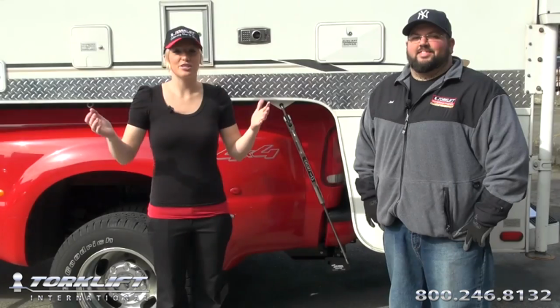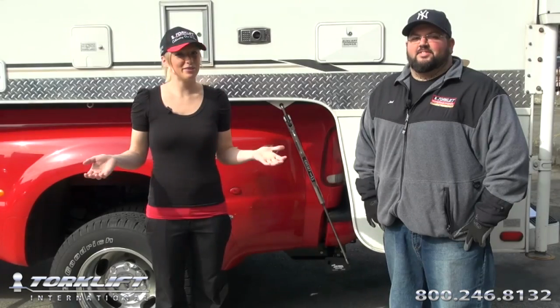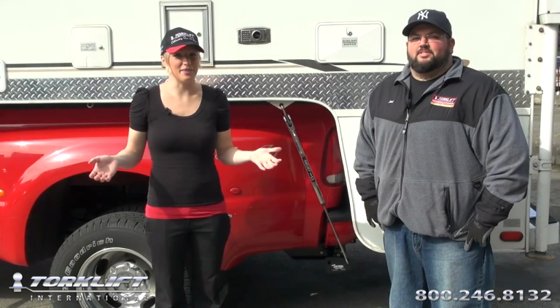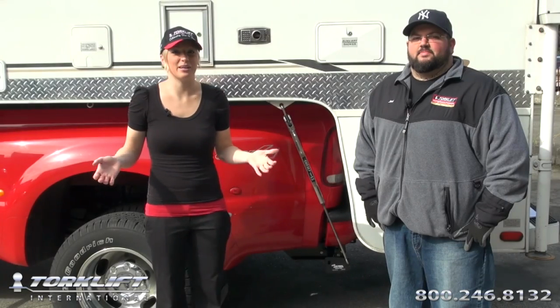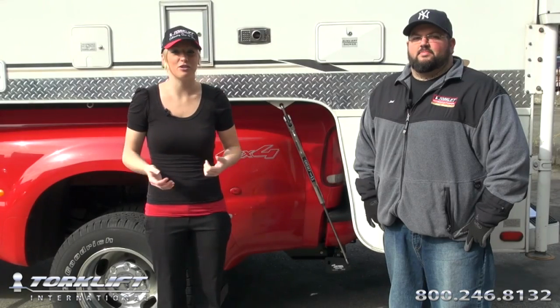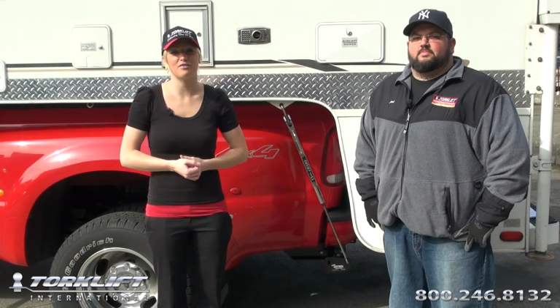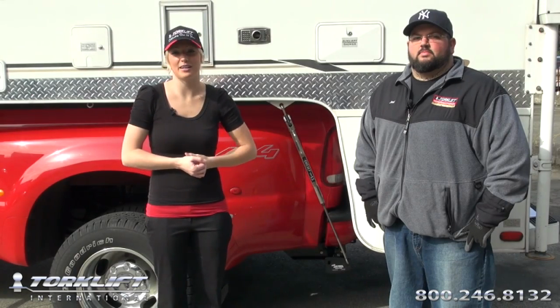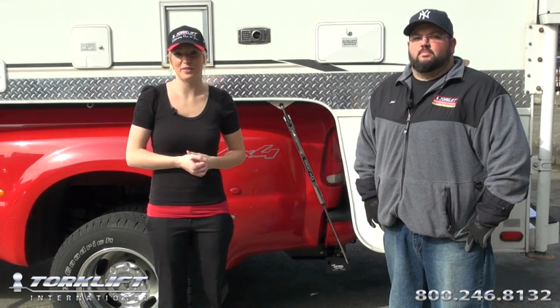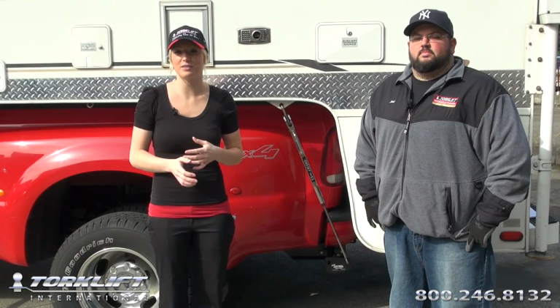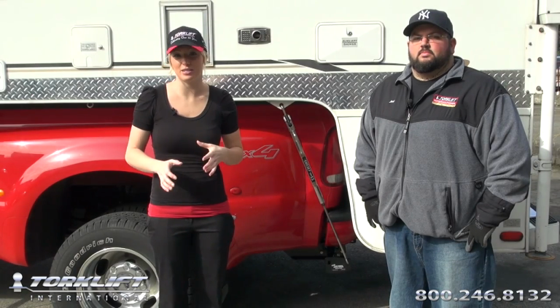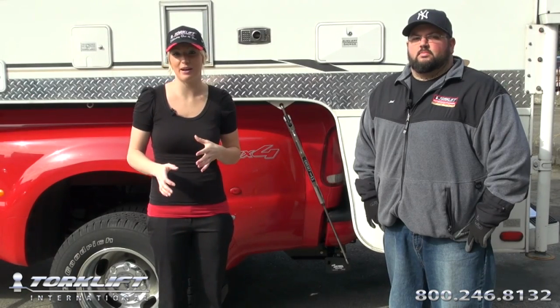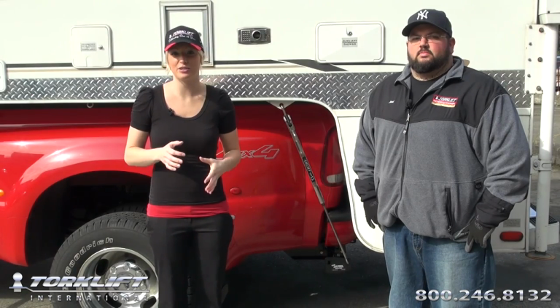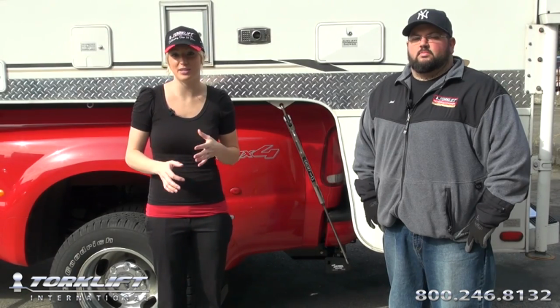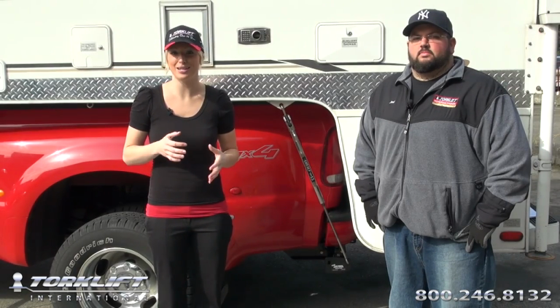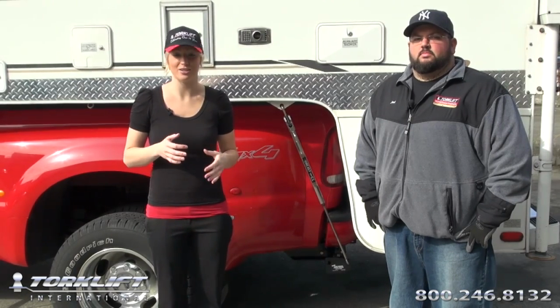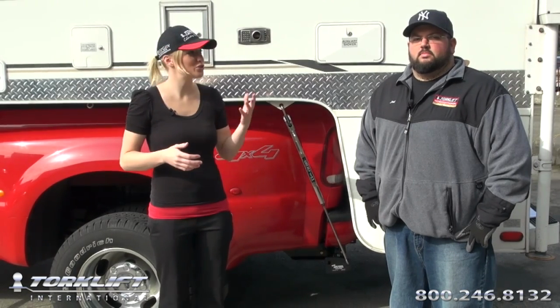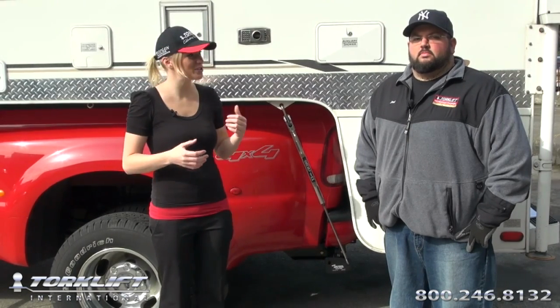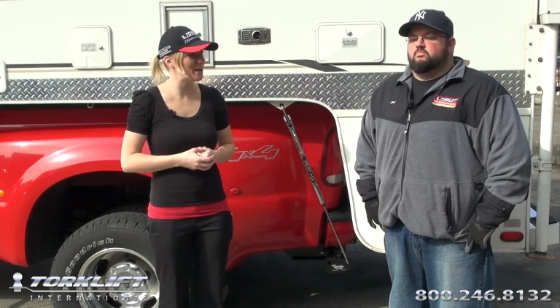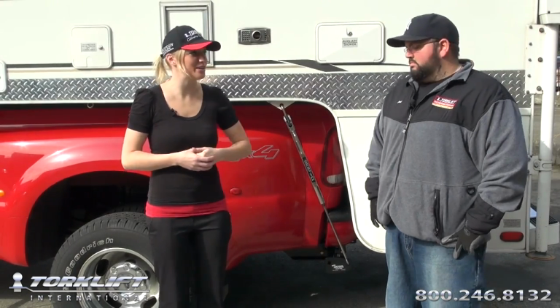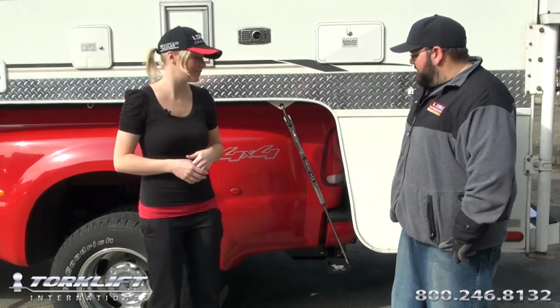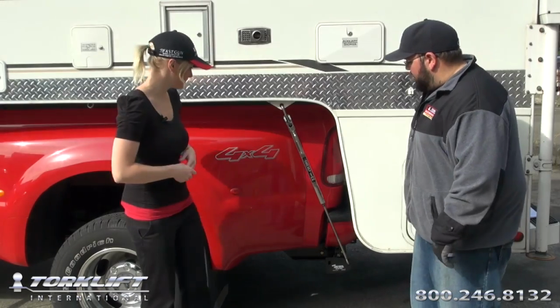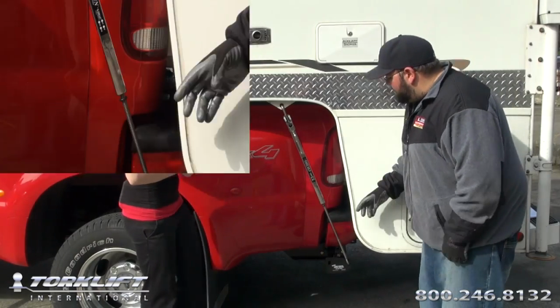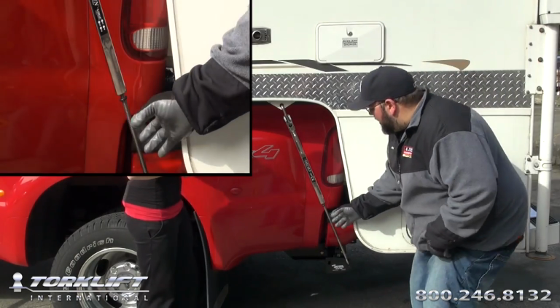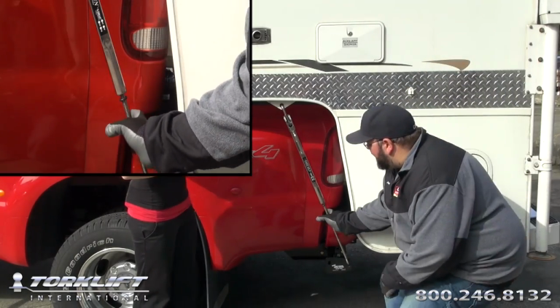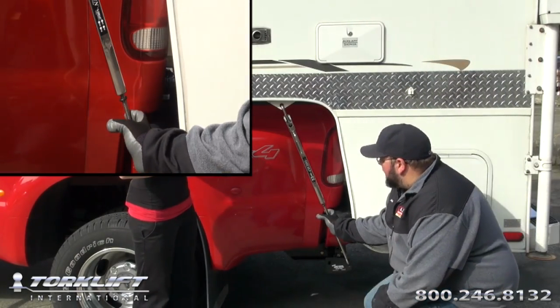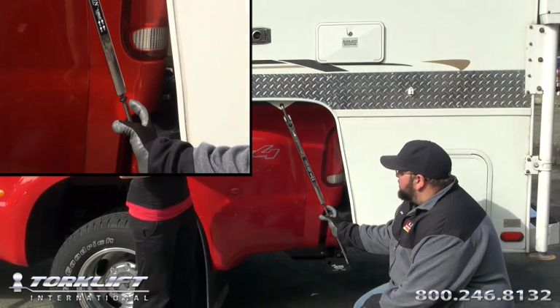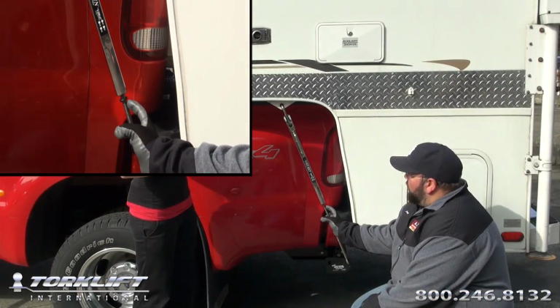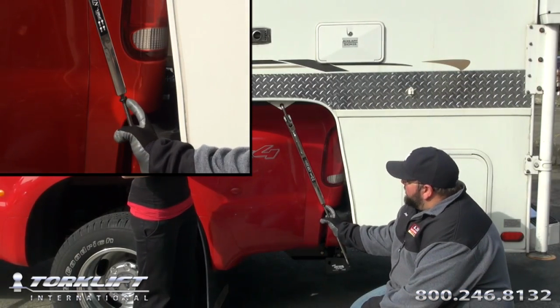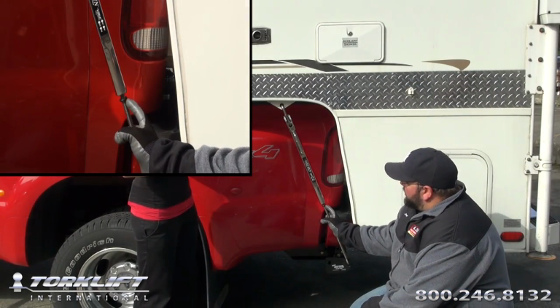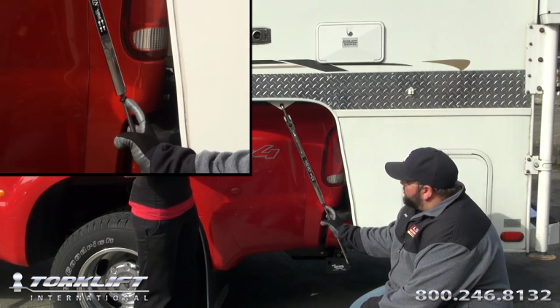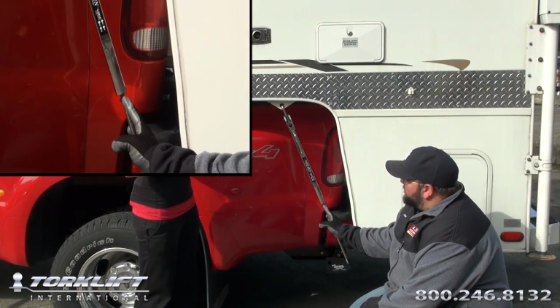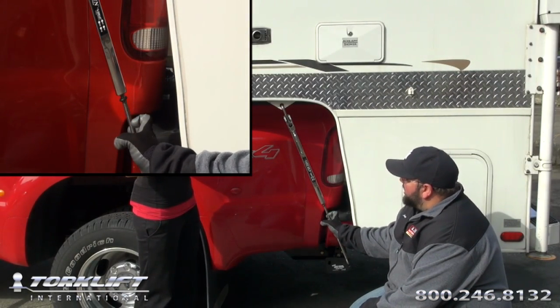Every now and then we get a phone call from a customer that has questions about how to adjust the tension. Let's show them how to do it. Every fast gun comes with an O-ring located at the bottom of the body.